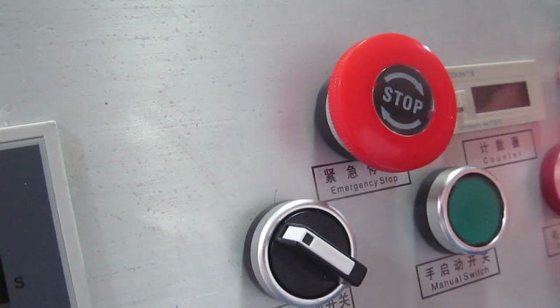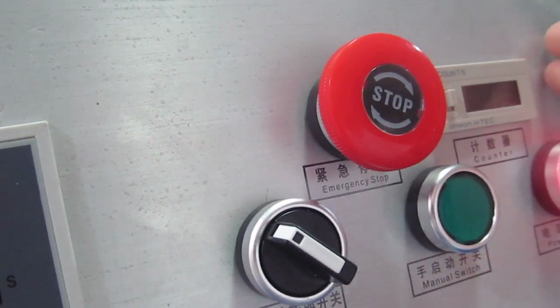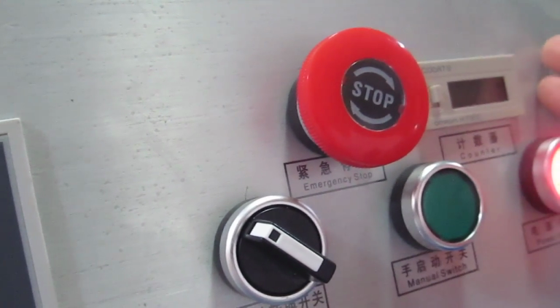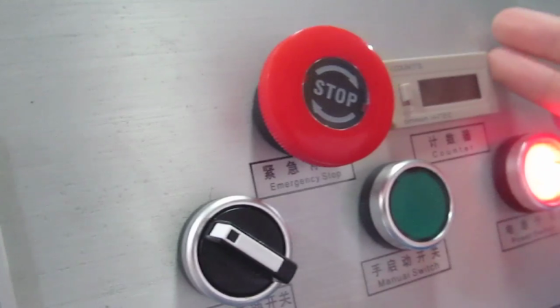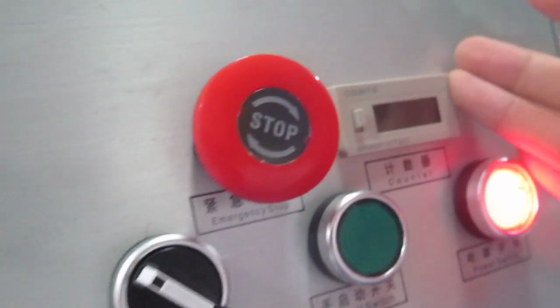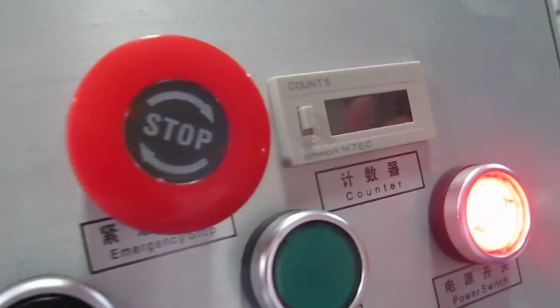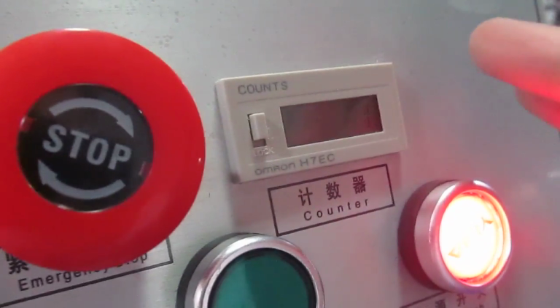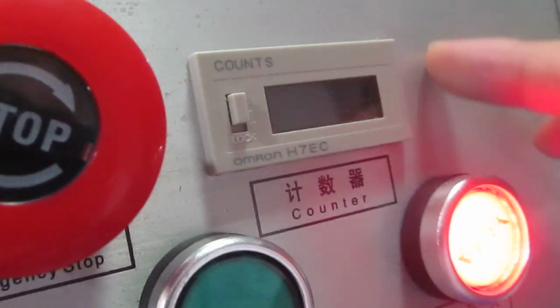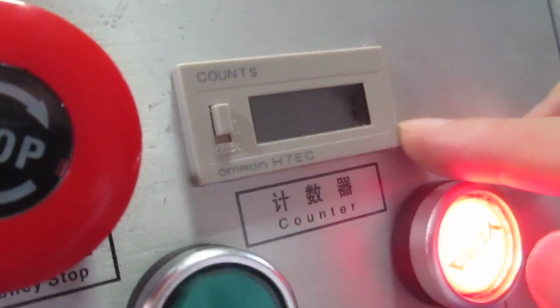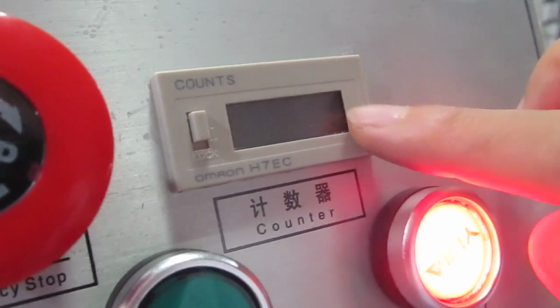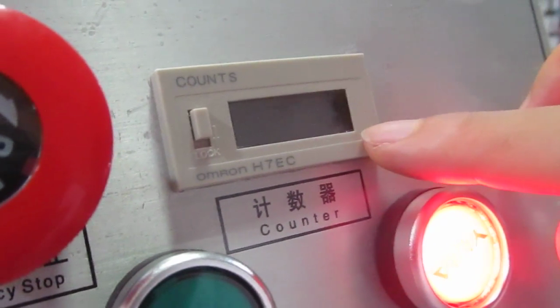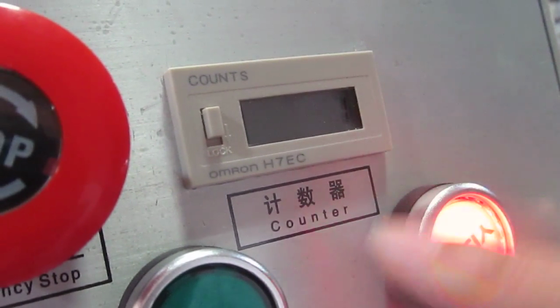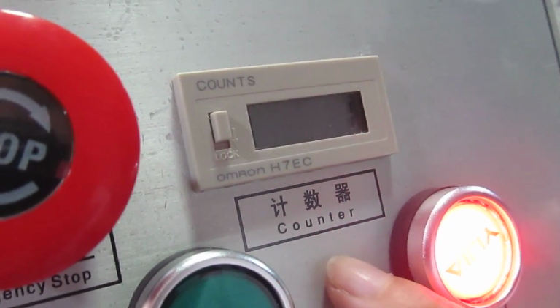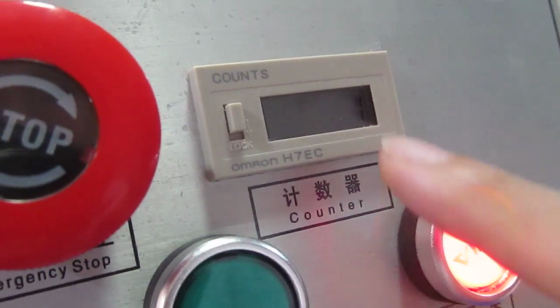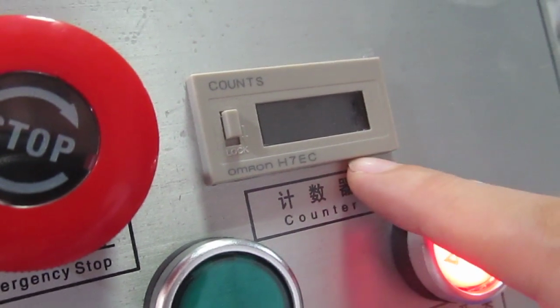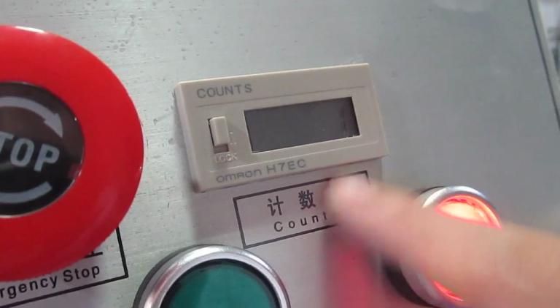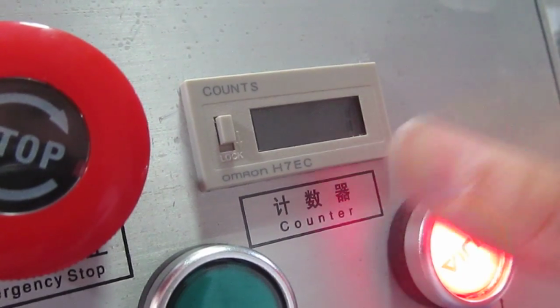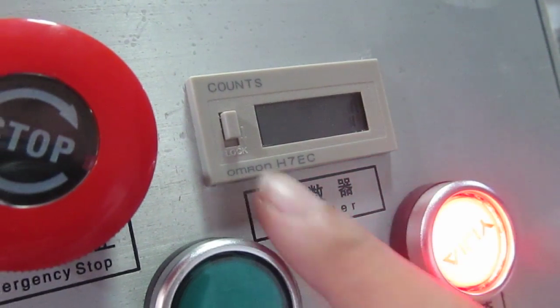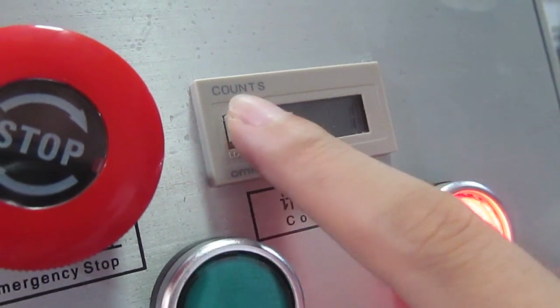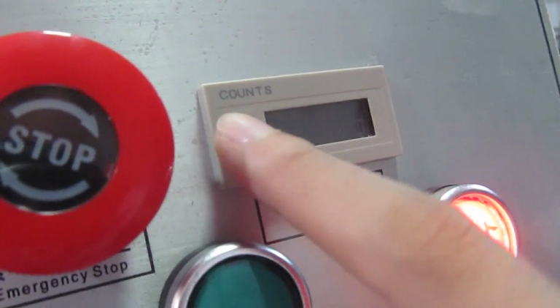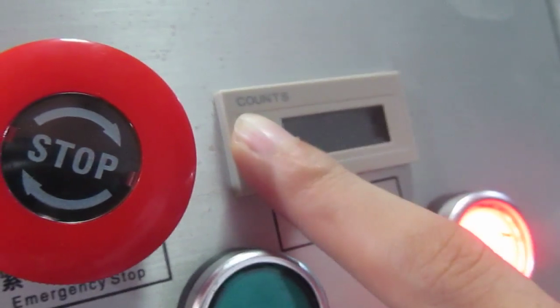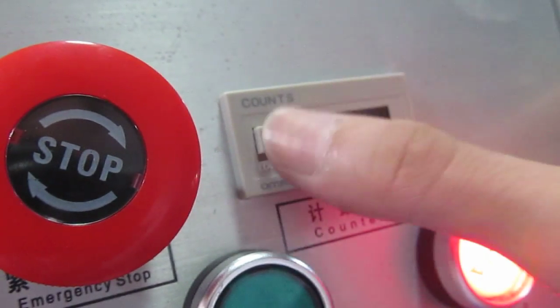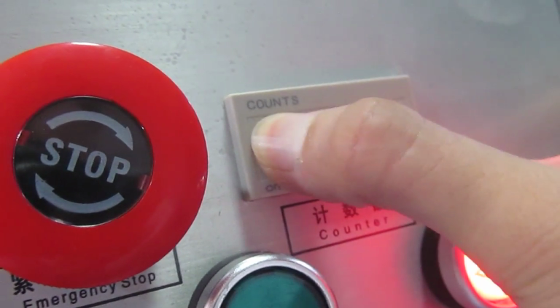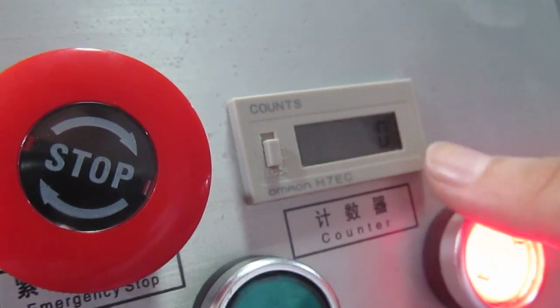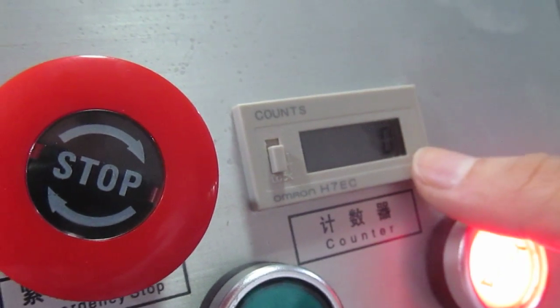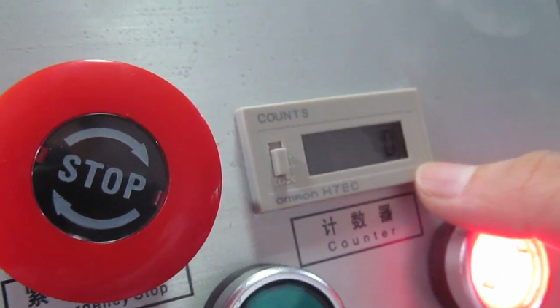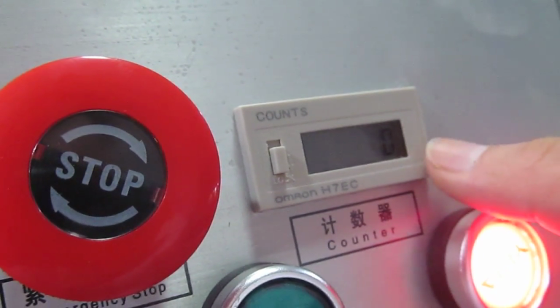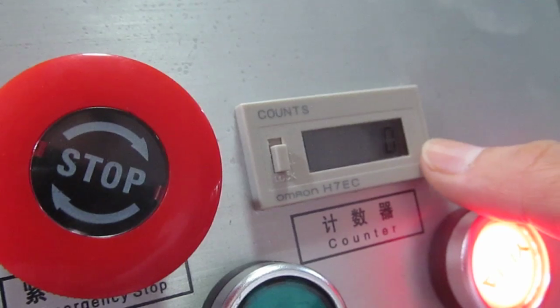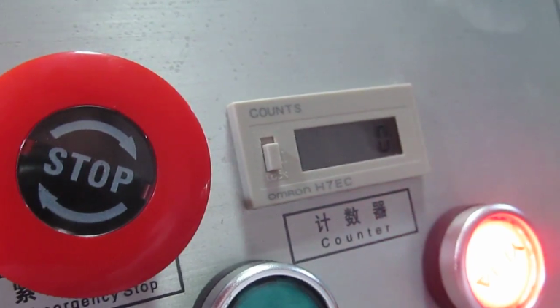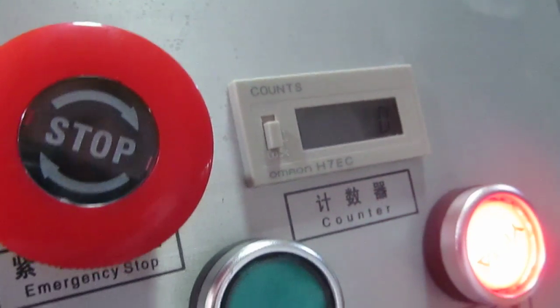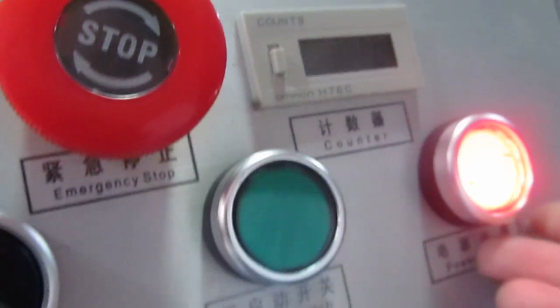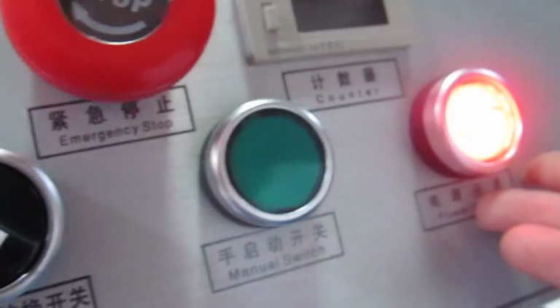This is the counter. Once the machine presses one time, it will count one time. If you want to clear it, we have to press this button once — you can see the number becomes zero. This is the power button.